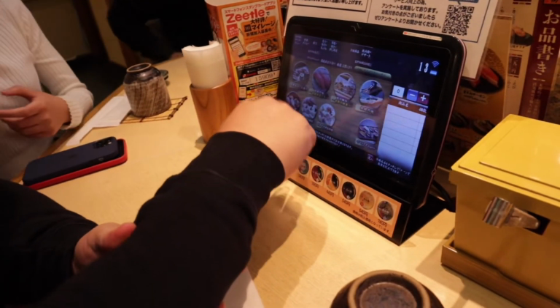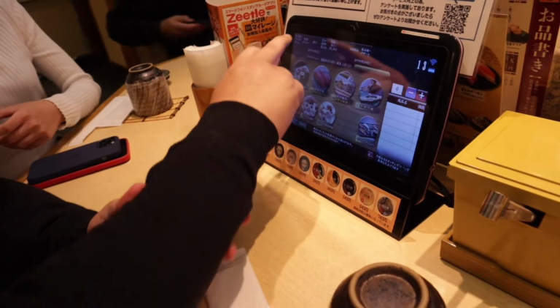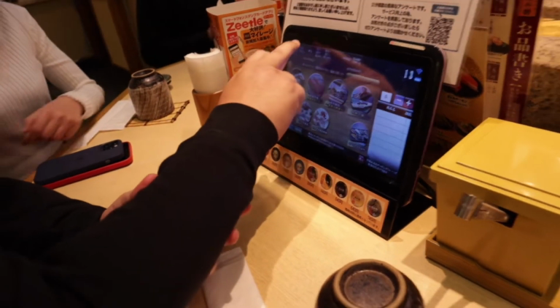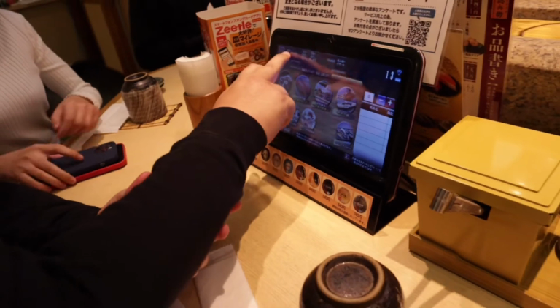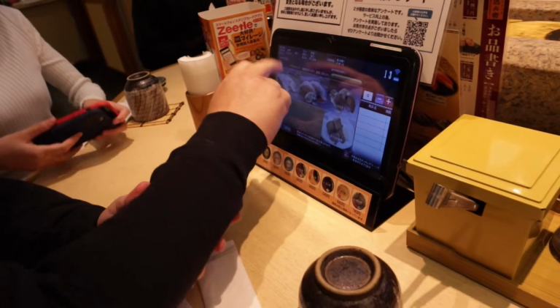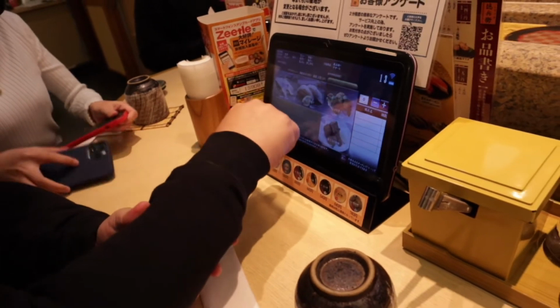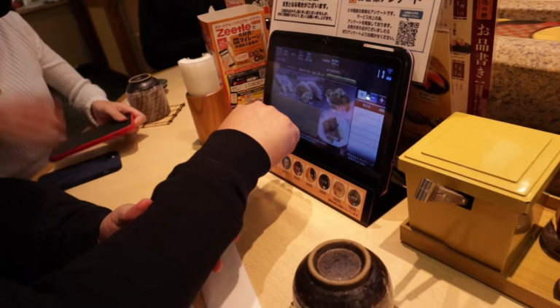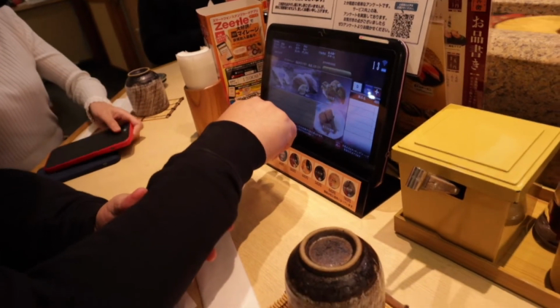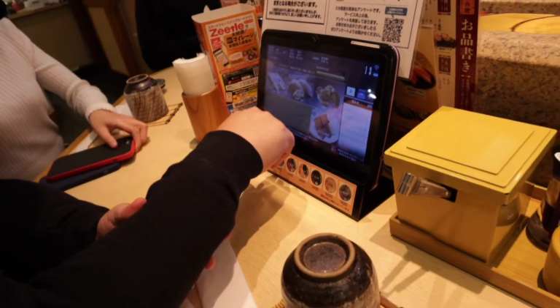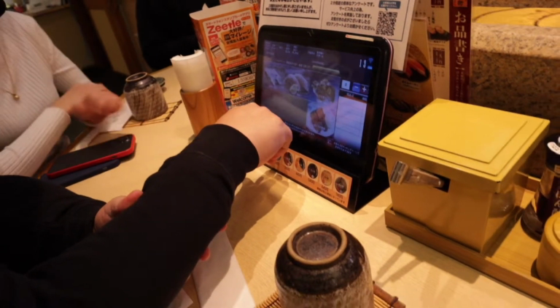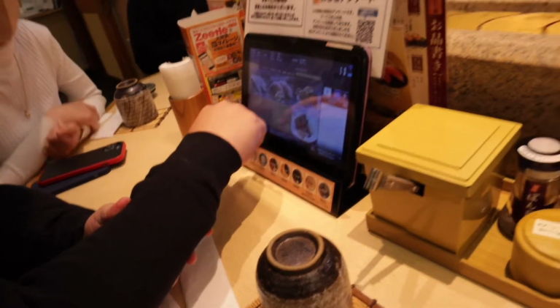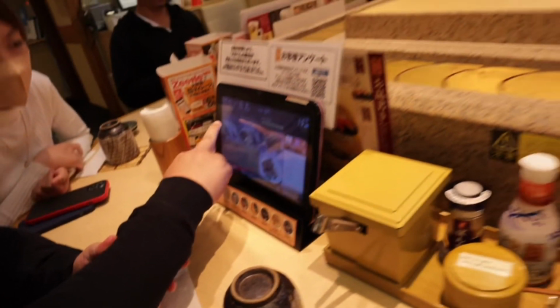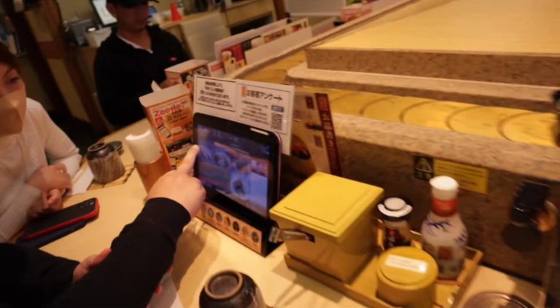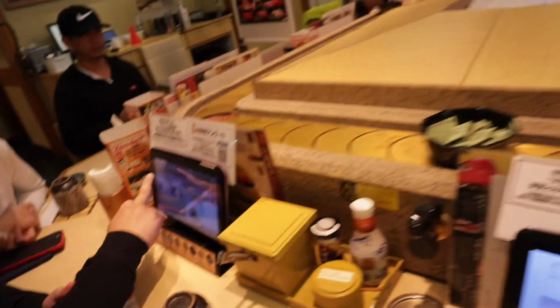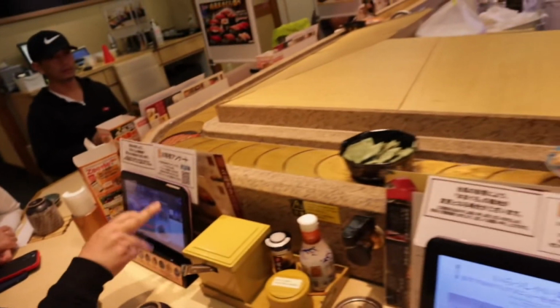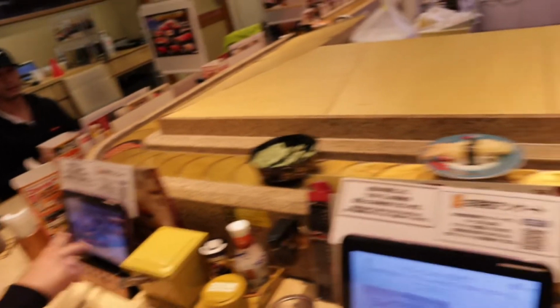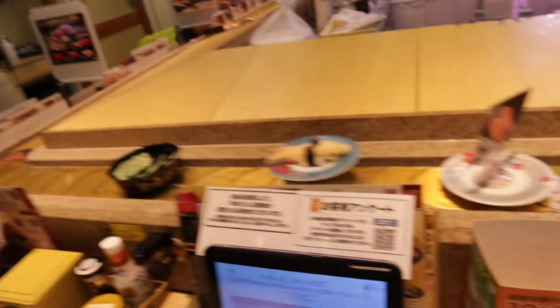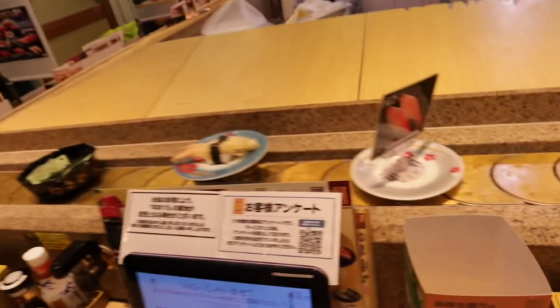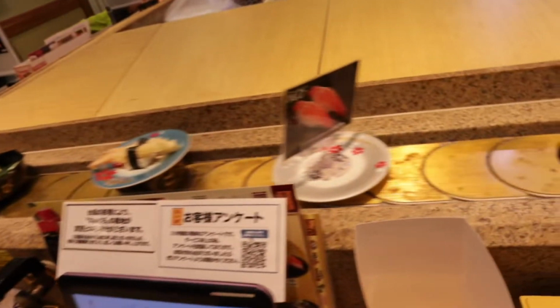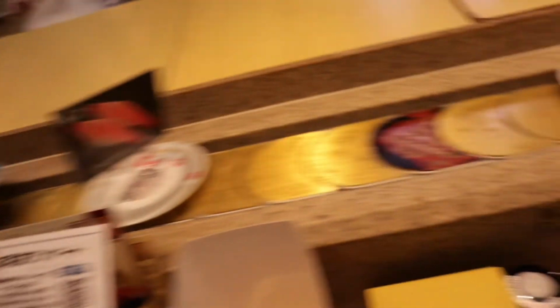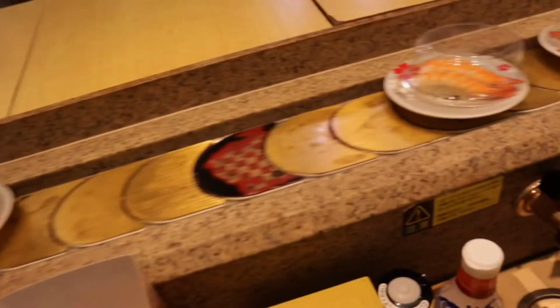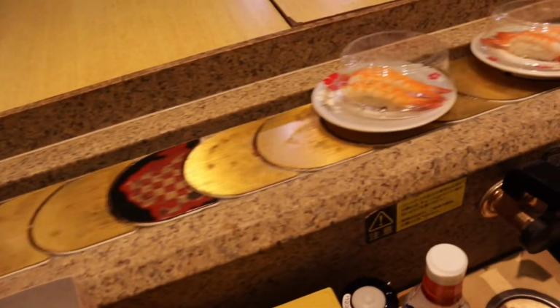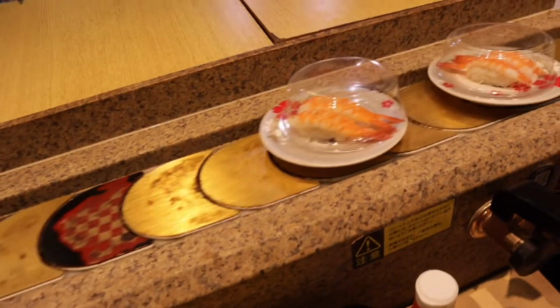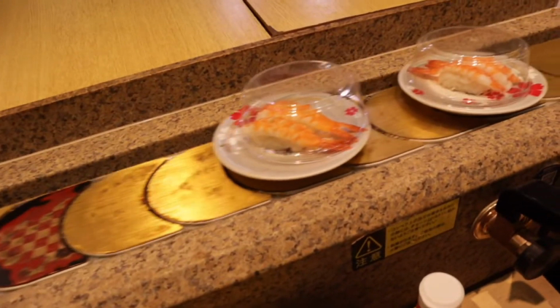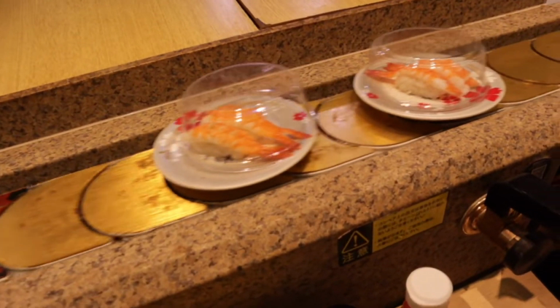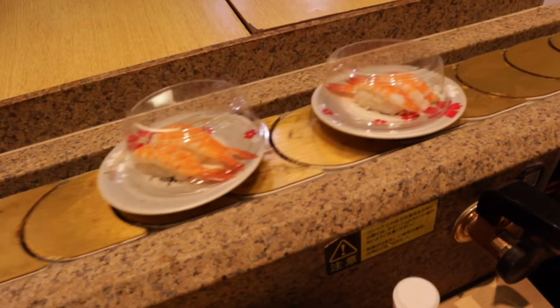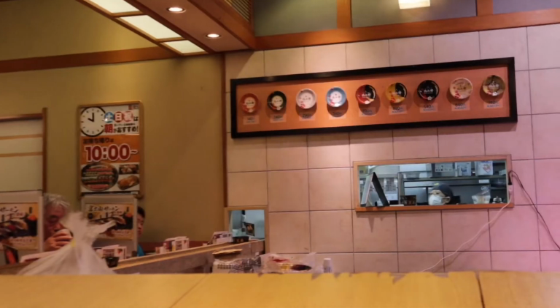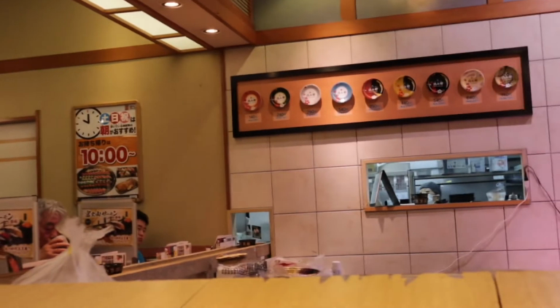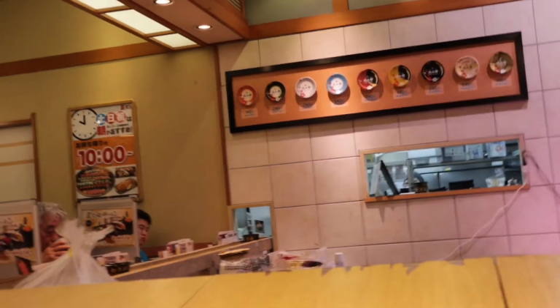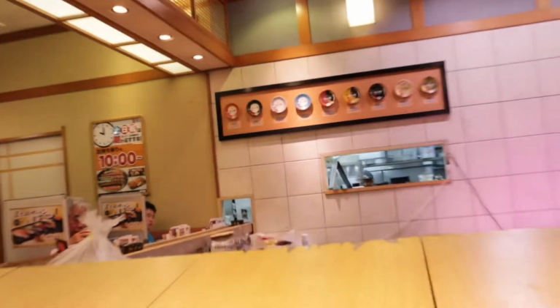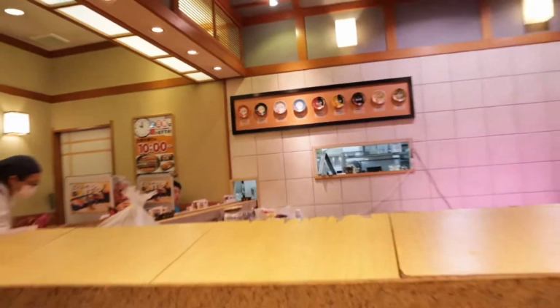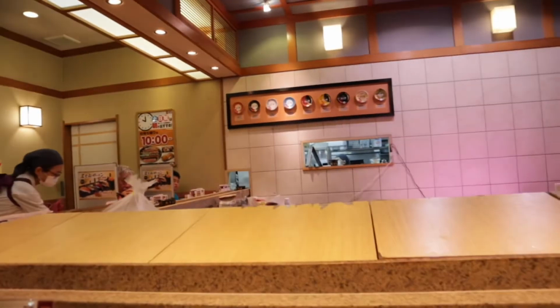By the way, Kiten Sushi is a rotating sushi — in English, kasi paikot-ikot po siya diyan. And then the color of the plates is different because the prices are mag-dependent po sa color ng plates.